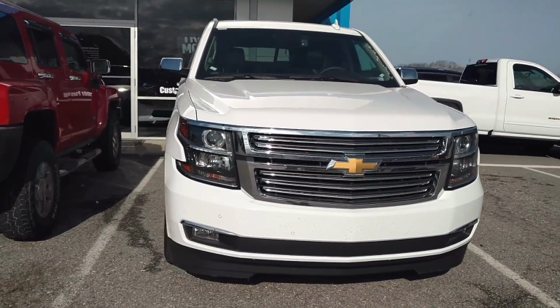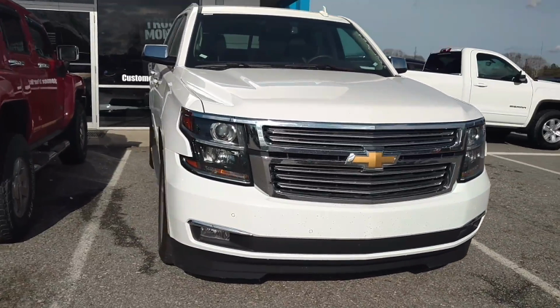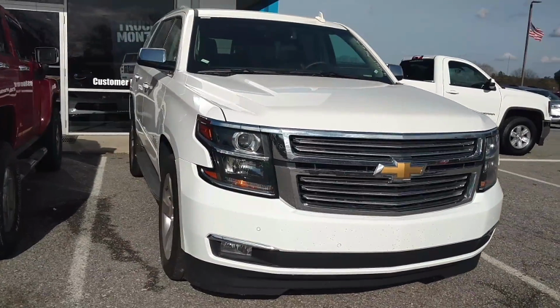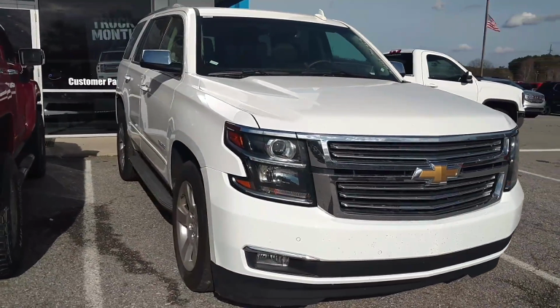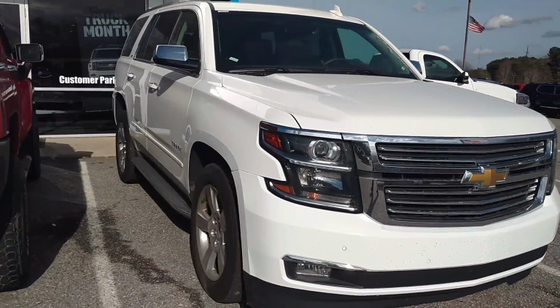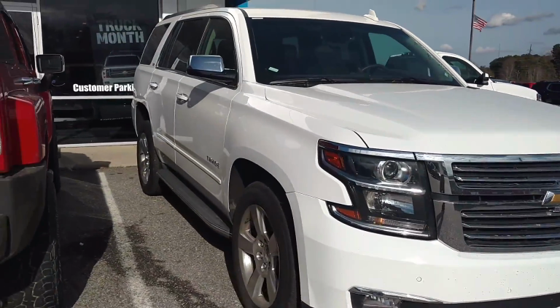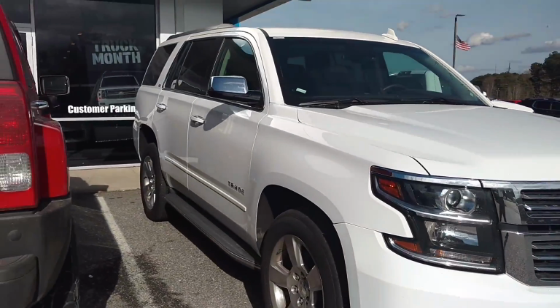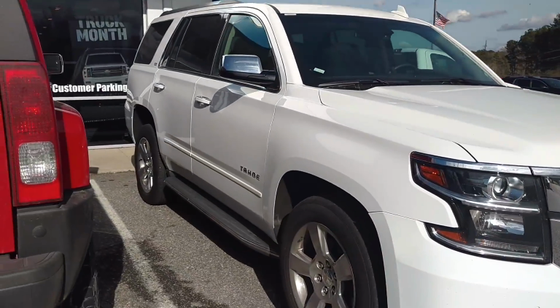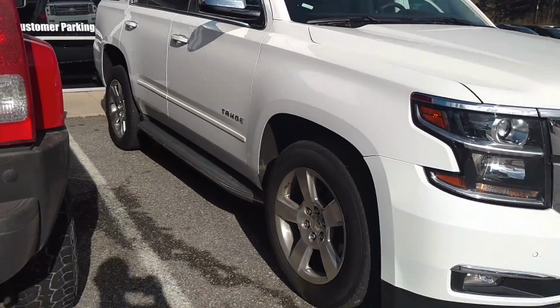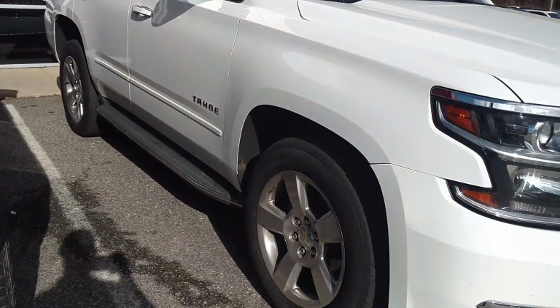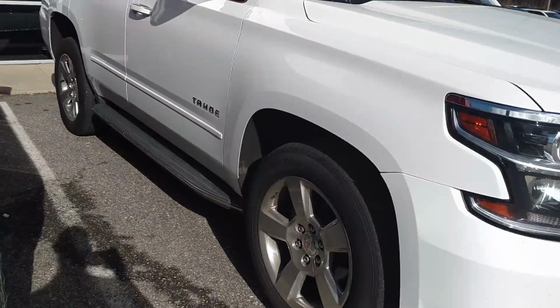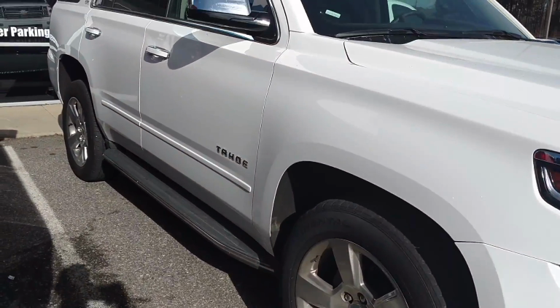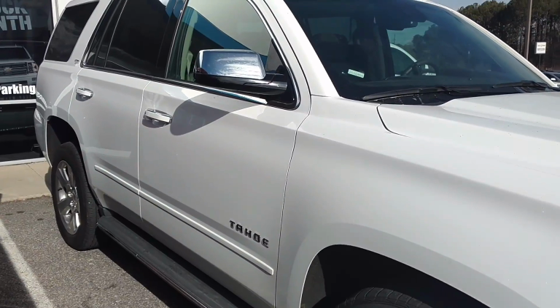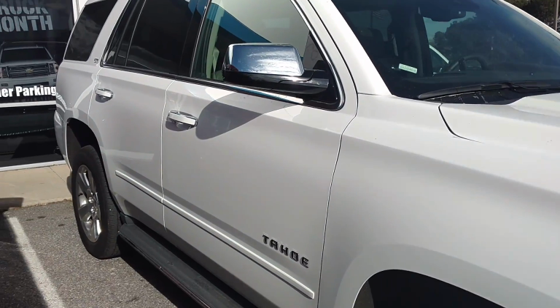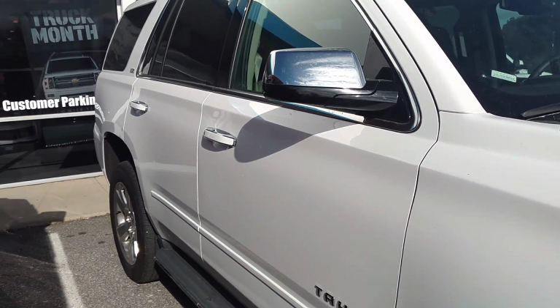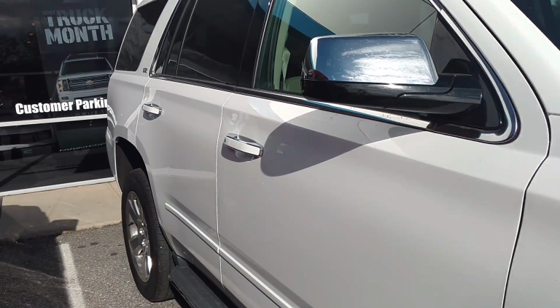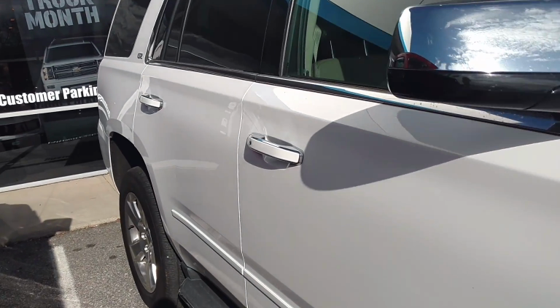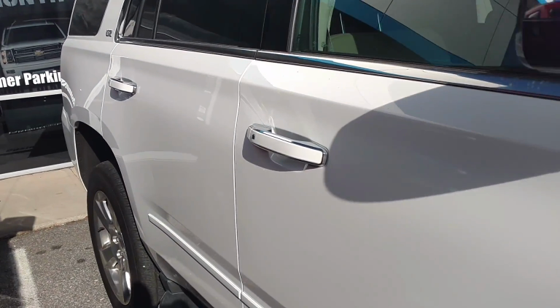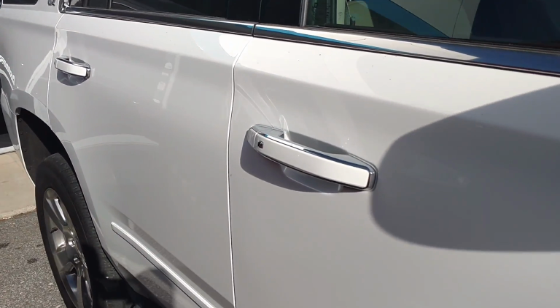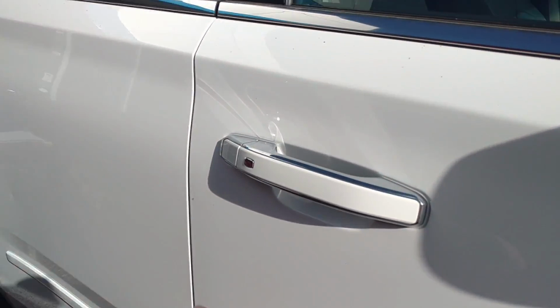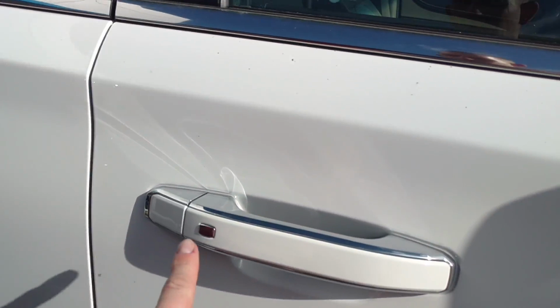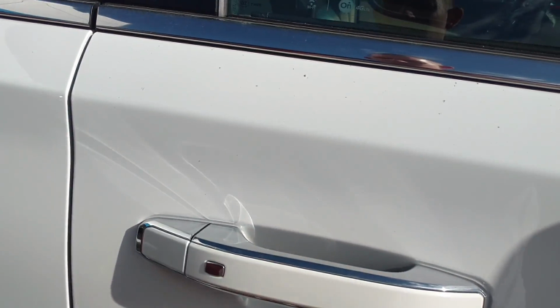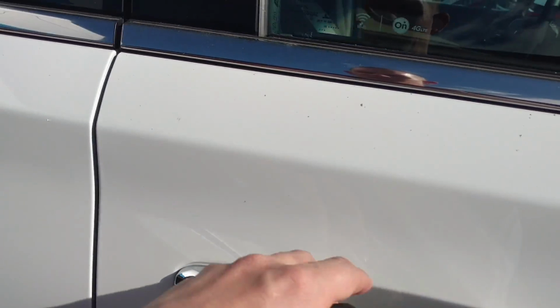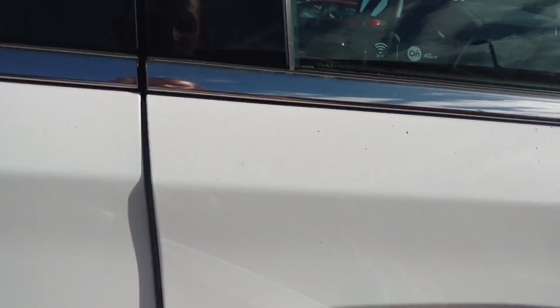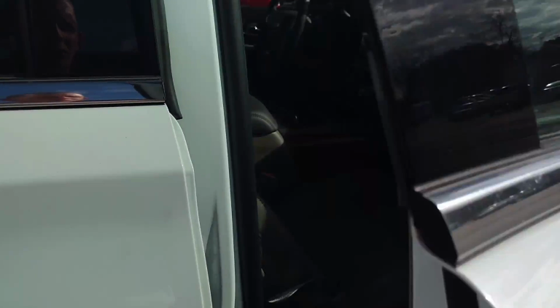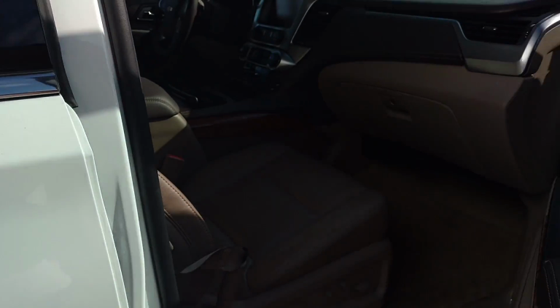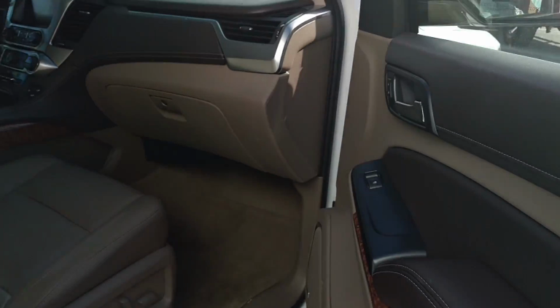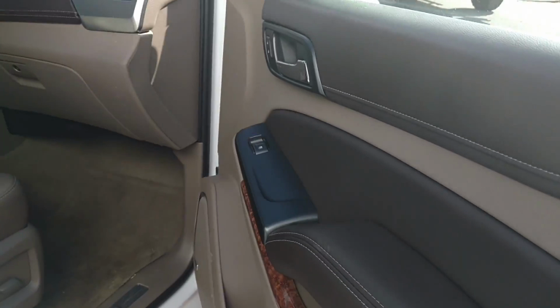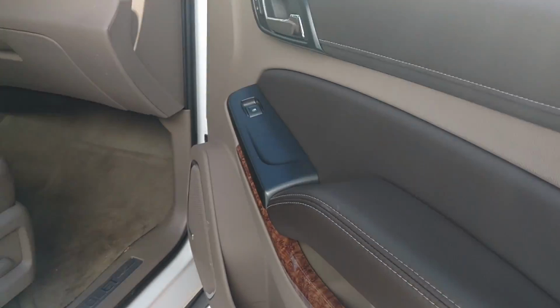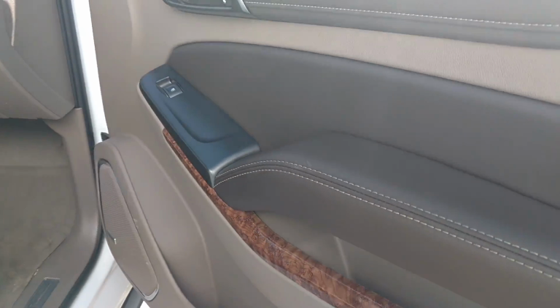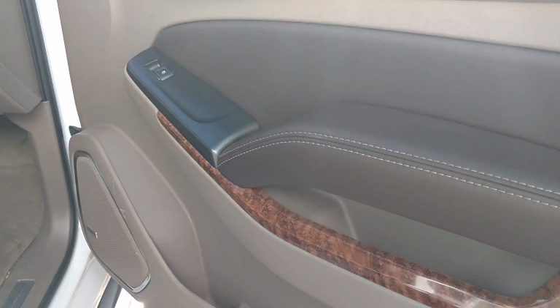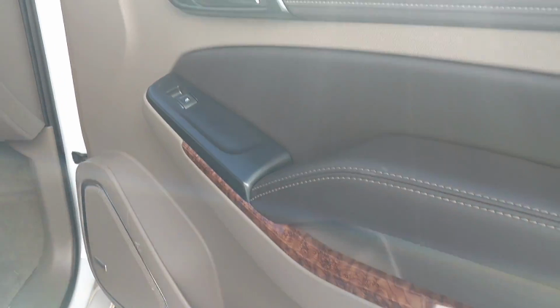Obviously you can see it has the remote start on it. This one we just got in so it's still a little bit dirty right now. This one's got the Passive Keyless Entry. This one is Summit White with your Cocoa Dune interior.